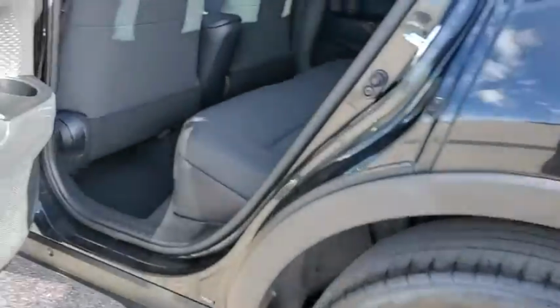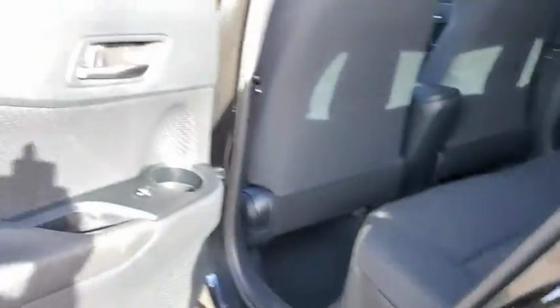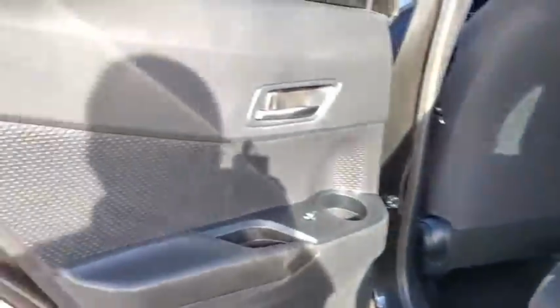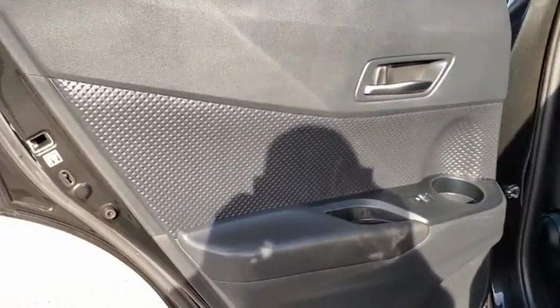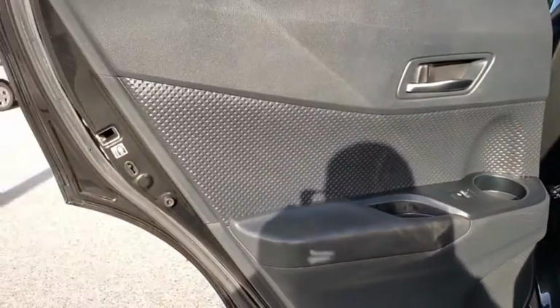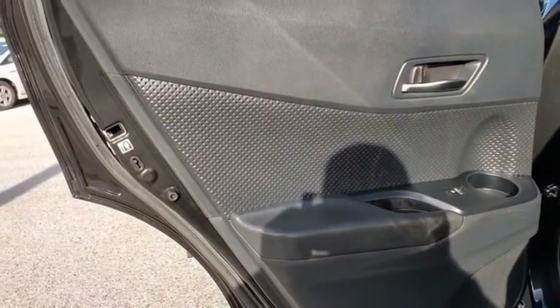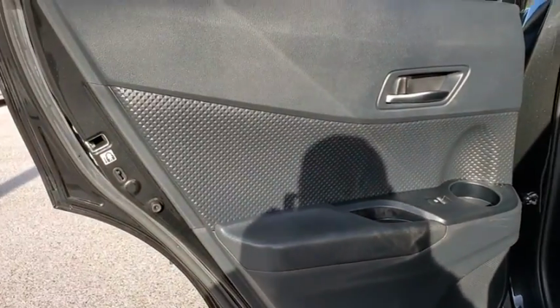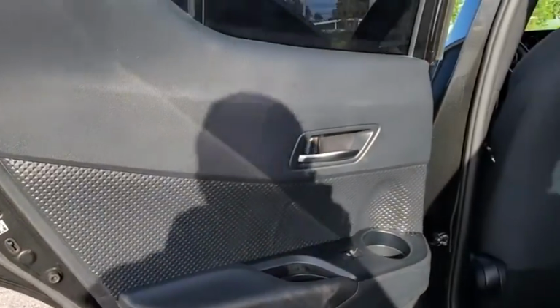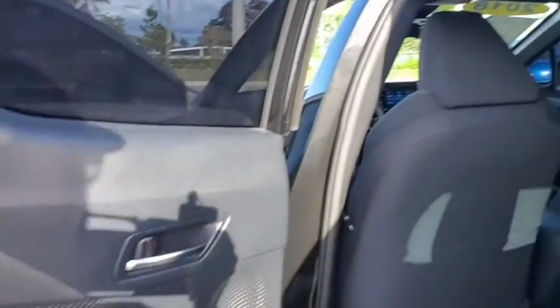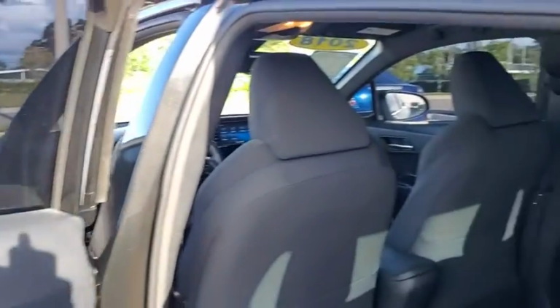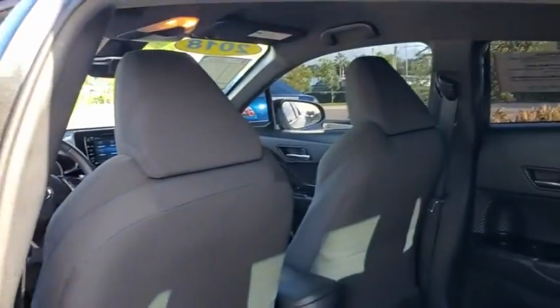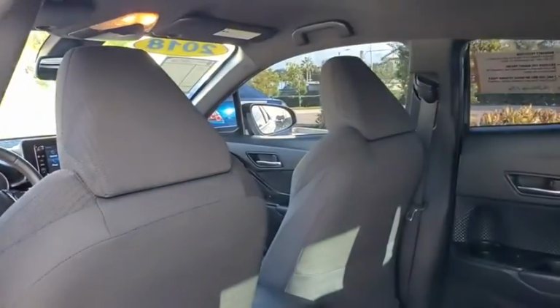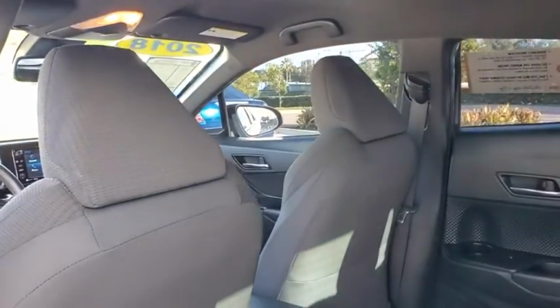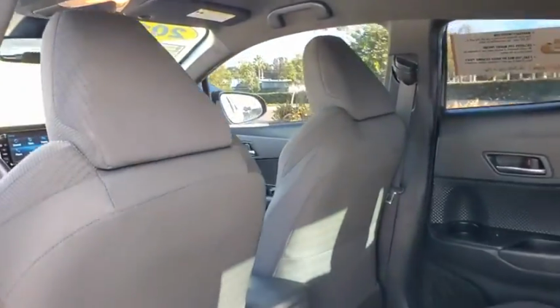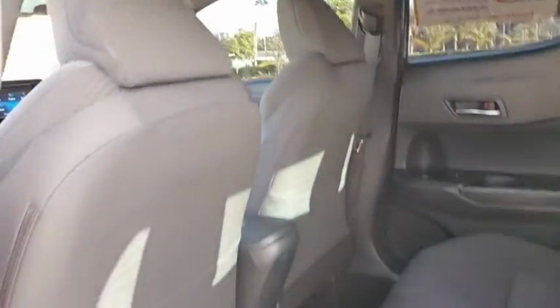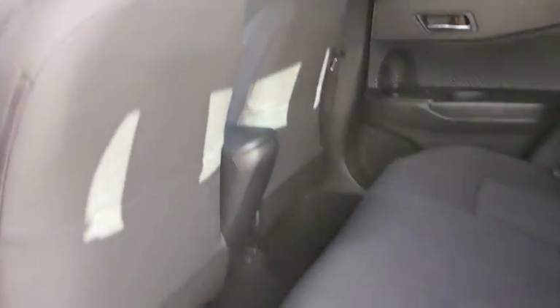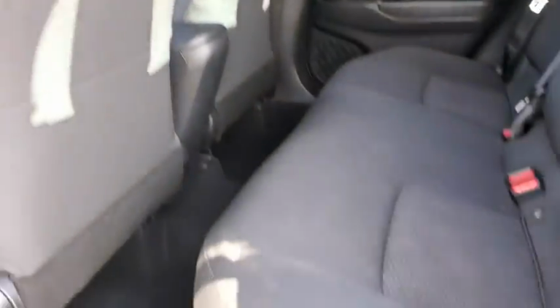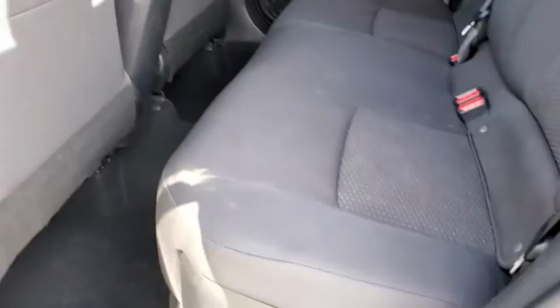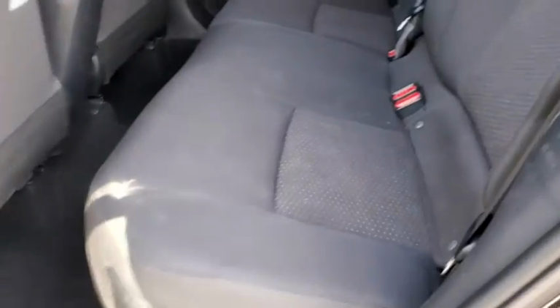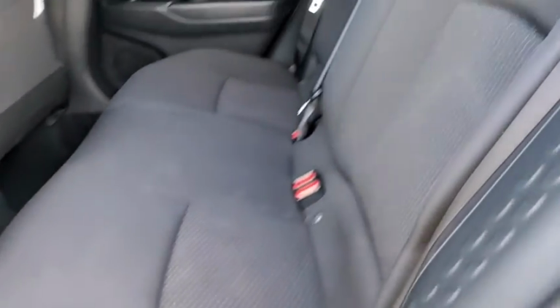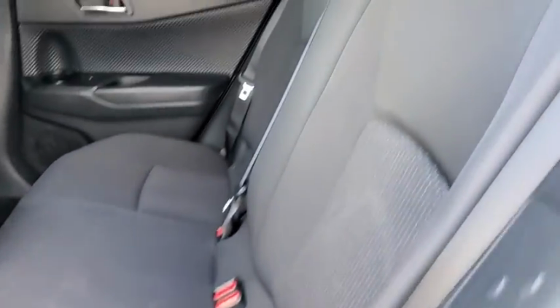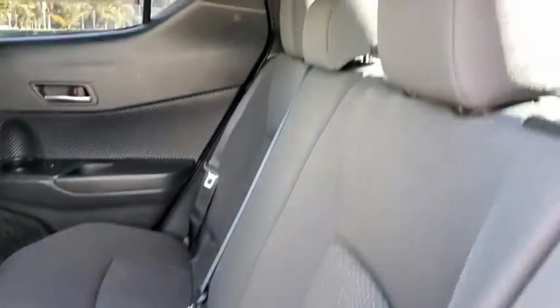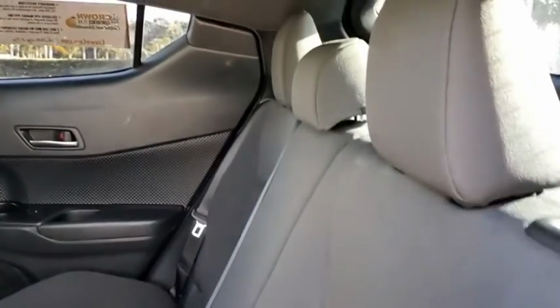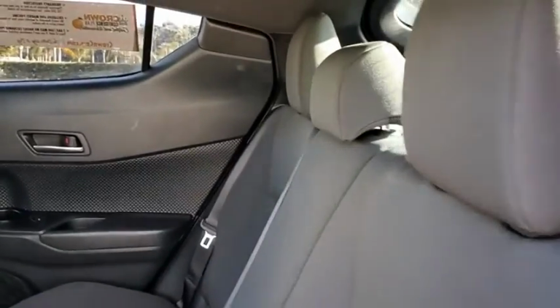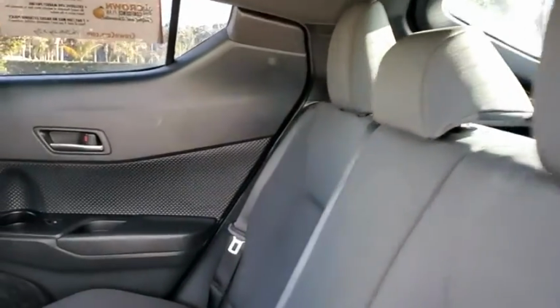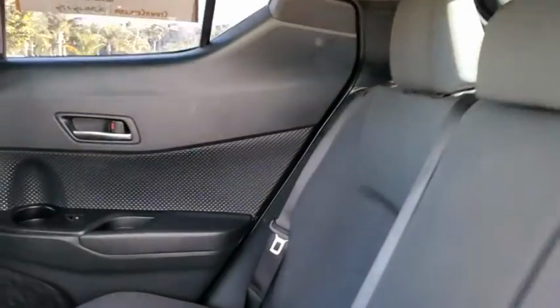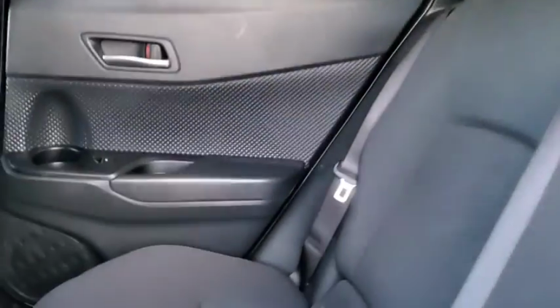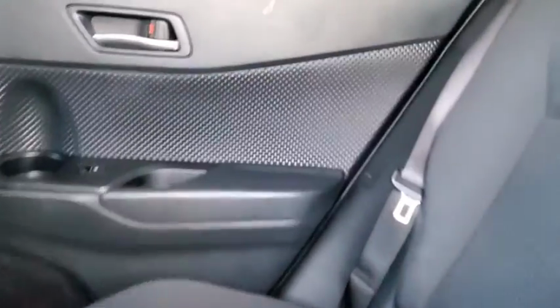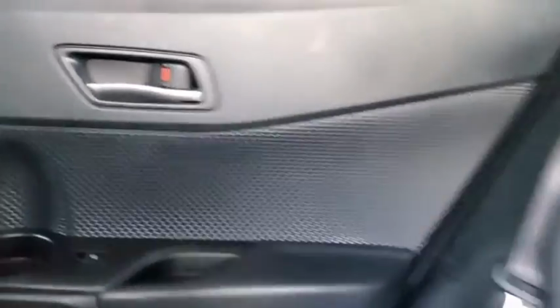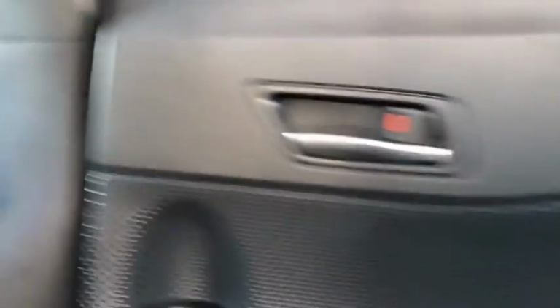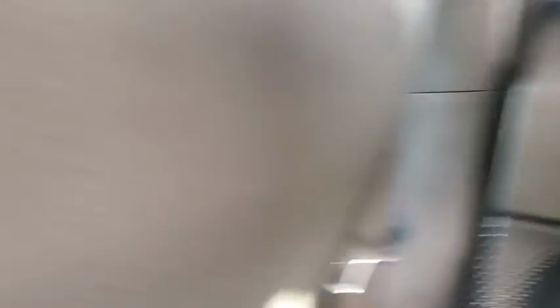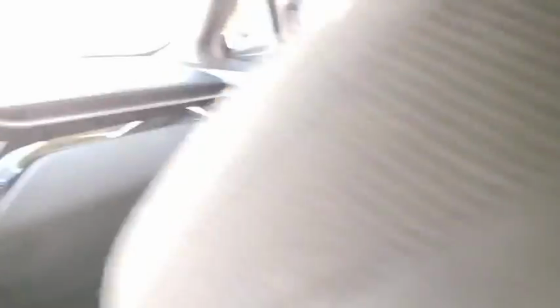Here are some of this vehicle's great options: traction control, Bluetooth, dual airbags, alloy wheels, power steering, four-wheel disc brakes, cruise control, rear window defroster.